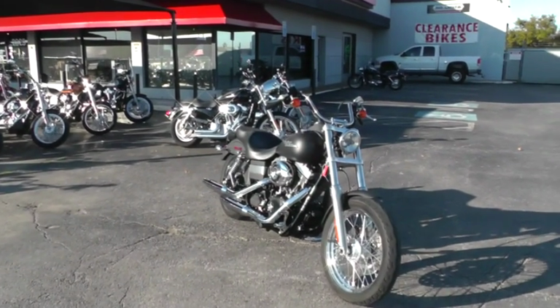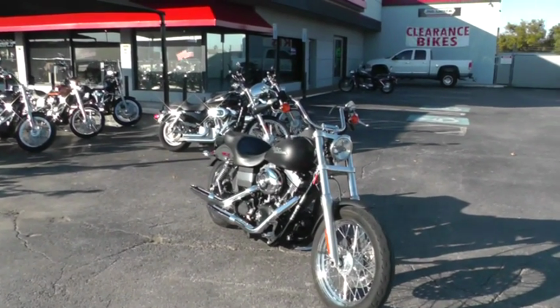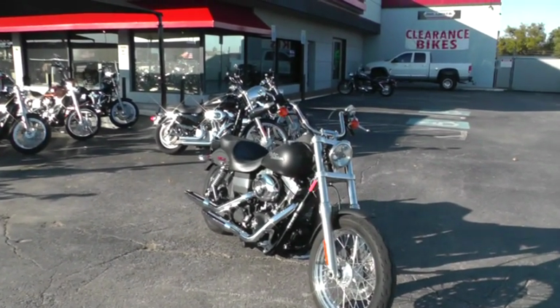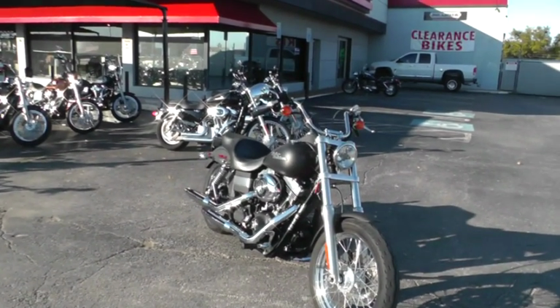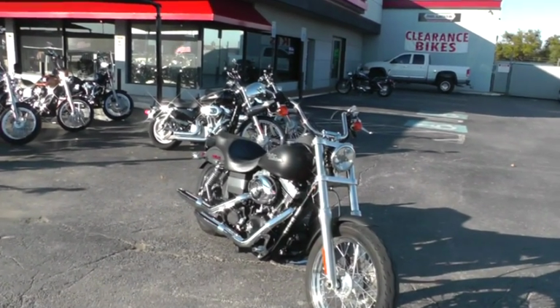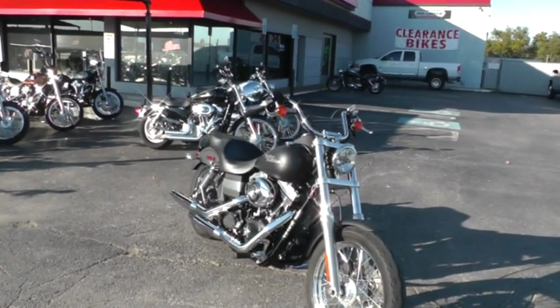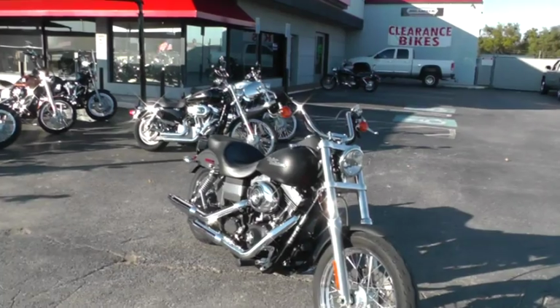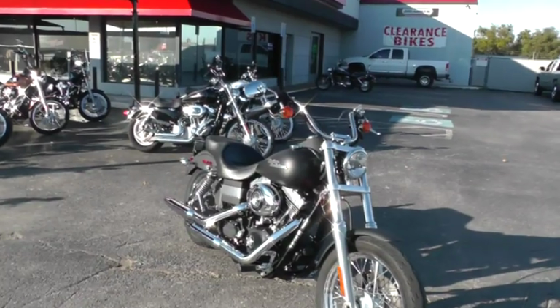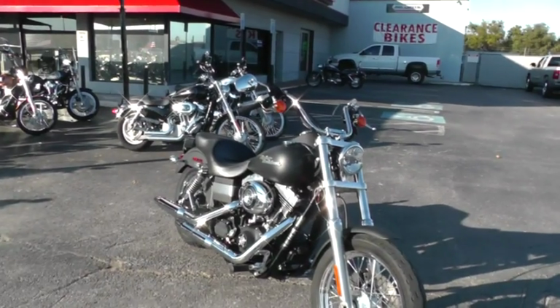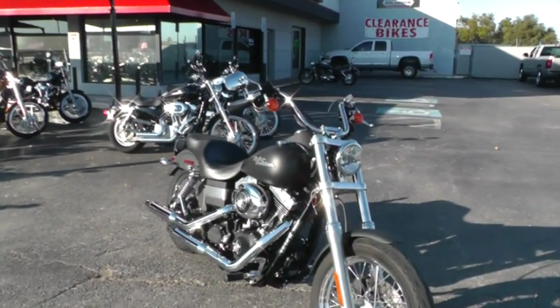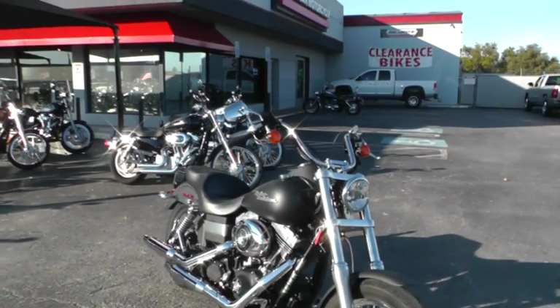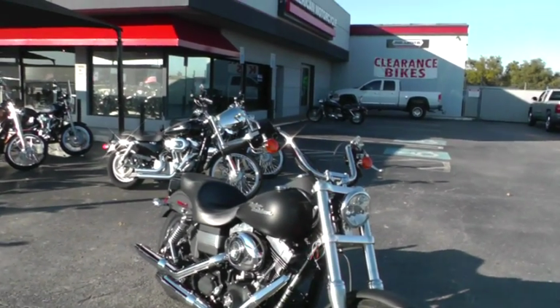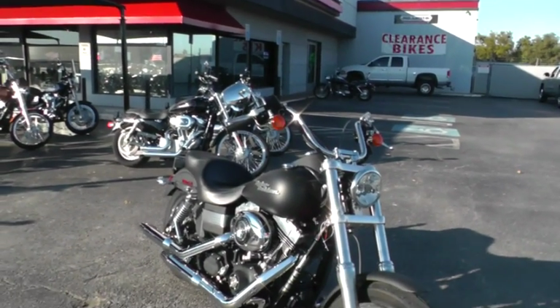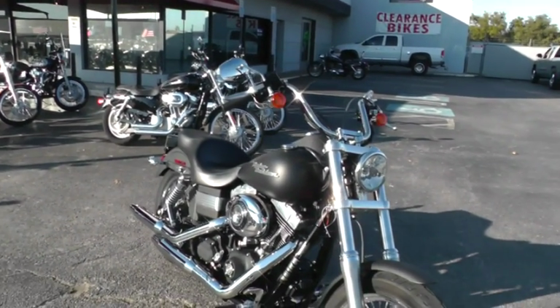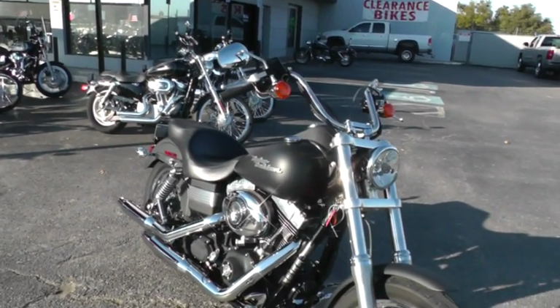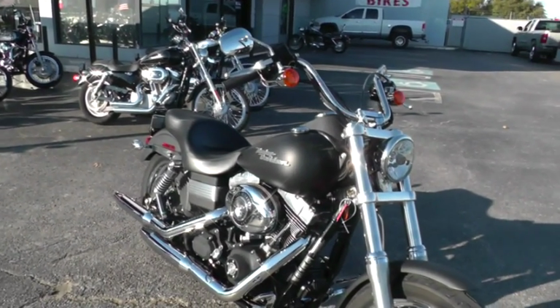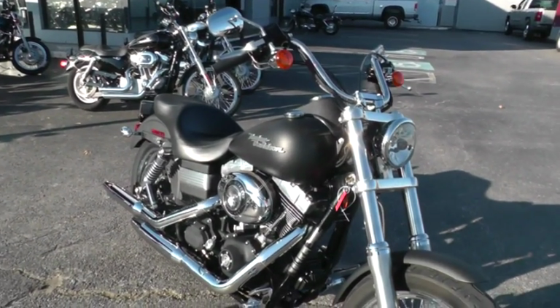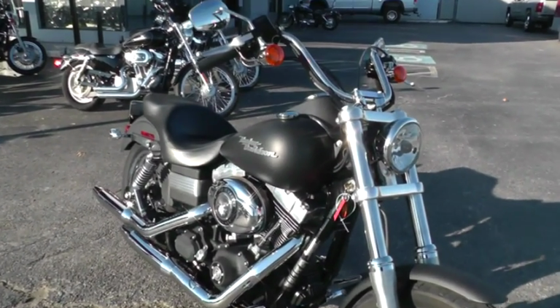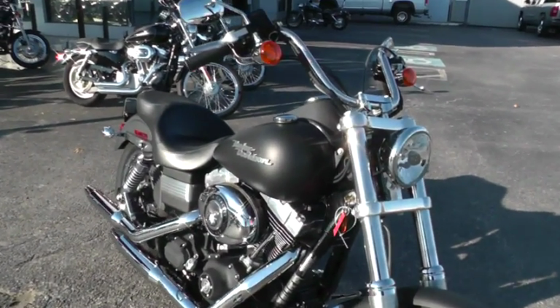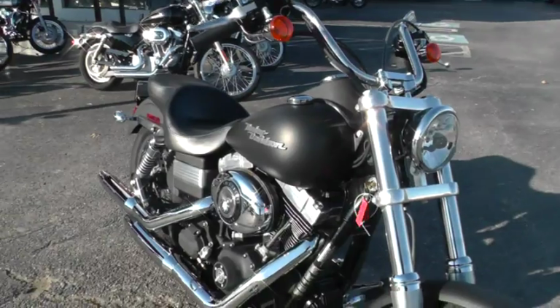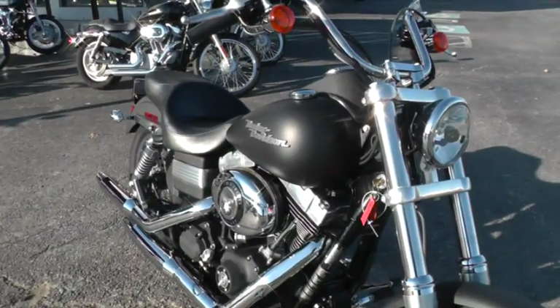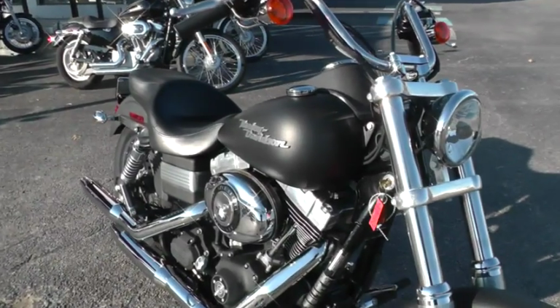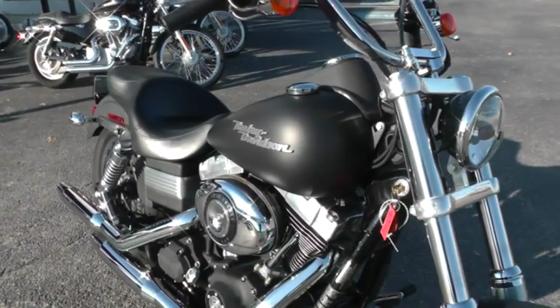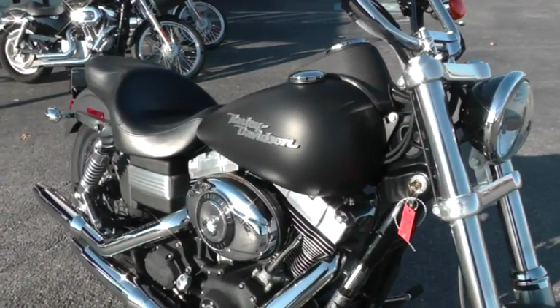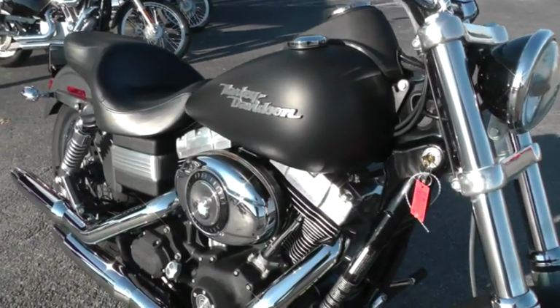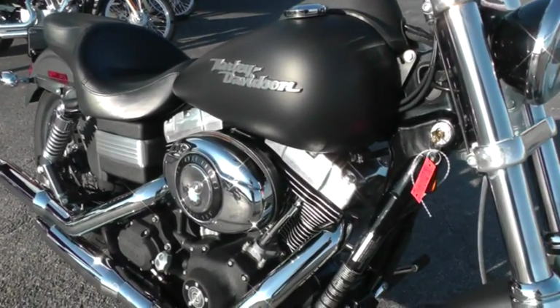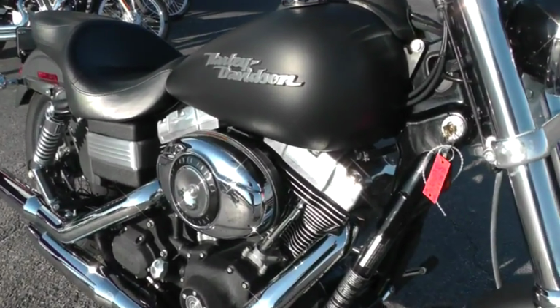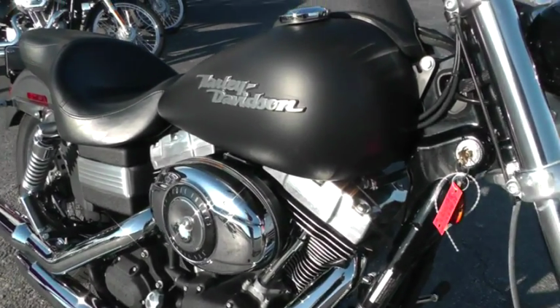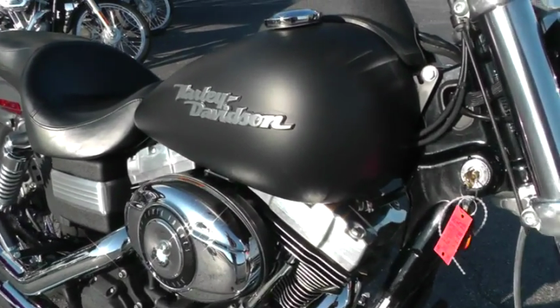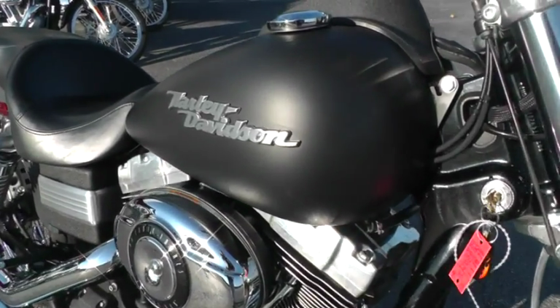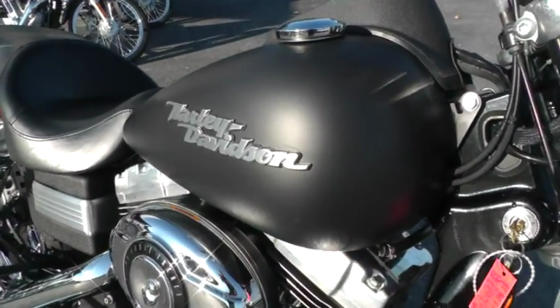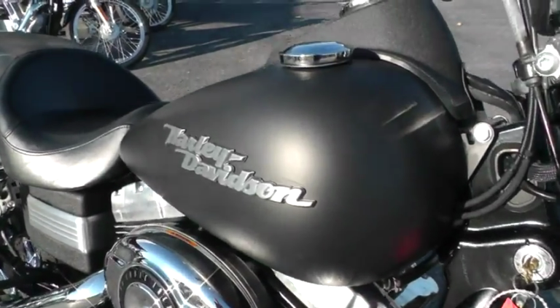It's in the black denim finish, which is really pretty cool. It kind of gives it a little bit of an outlaw look with that blacked out motor and the flat black paint.